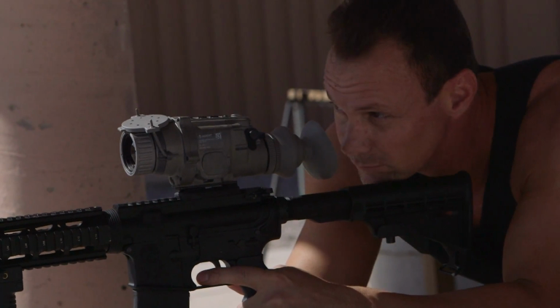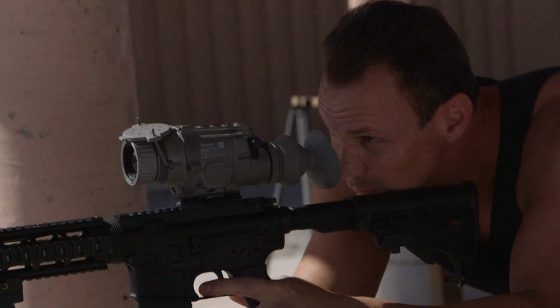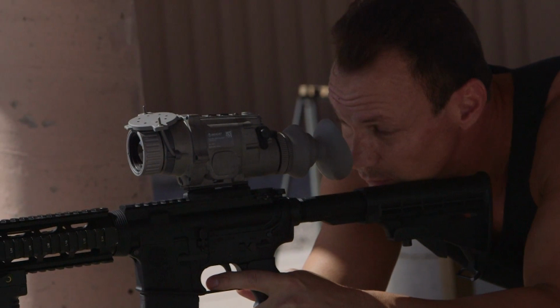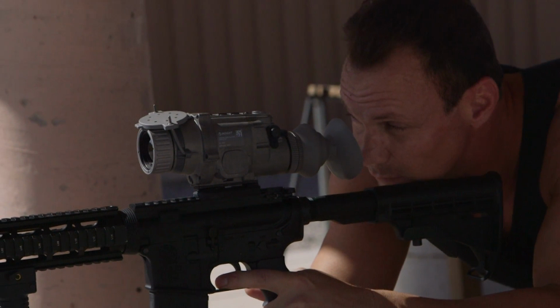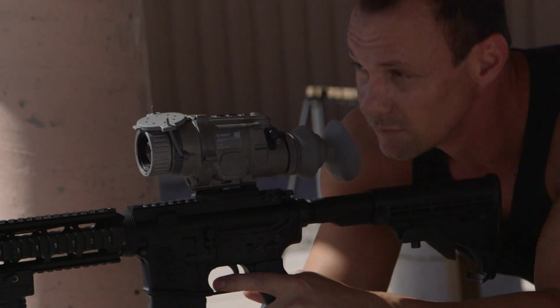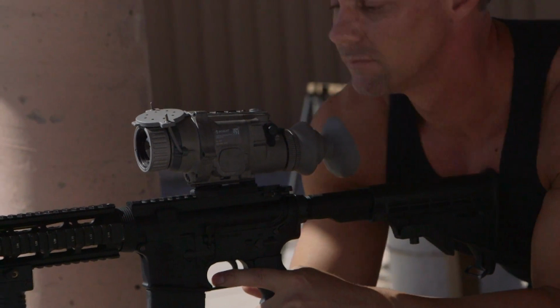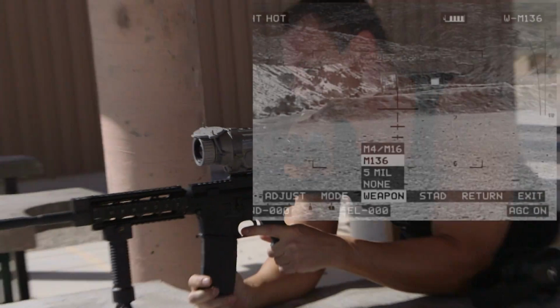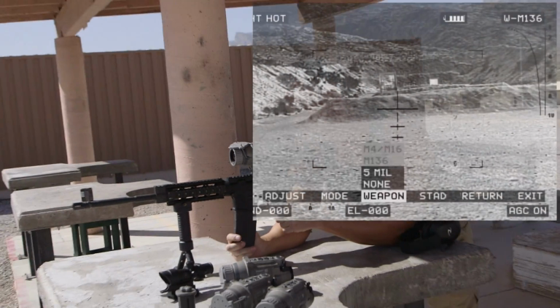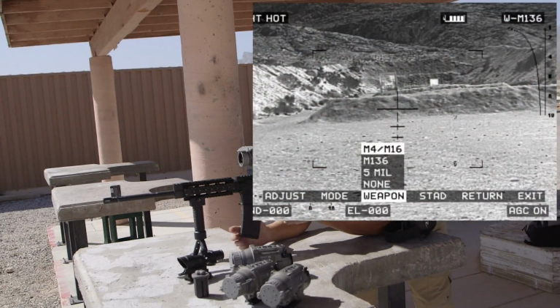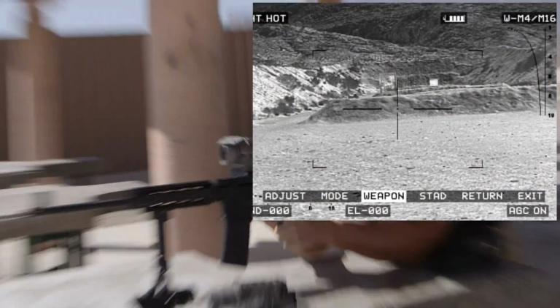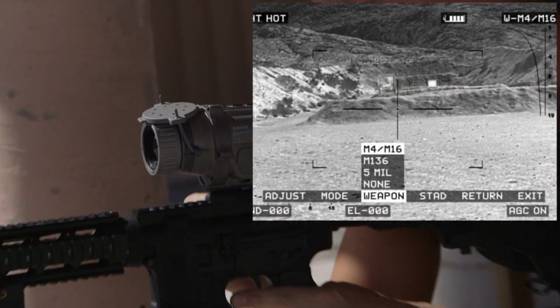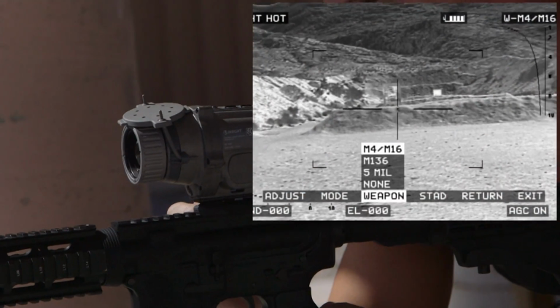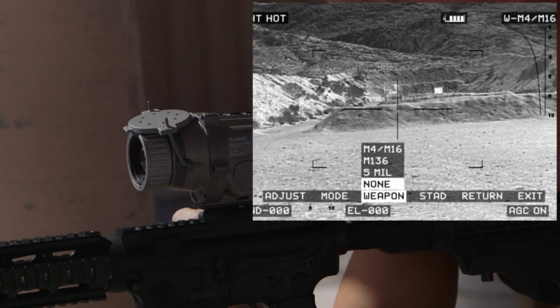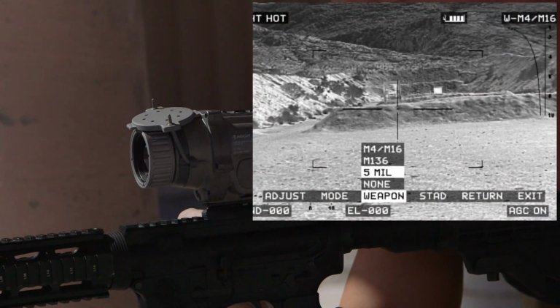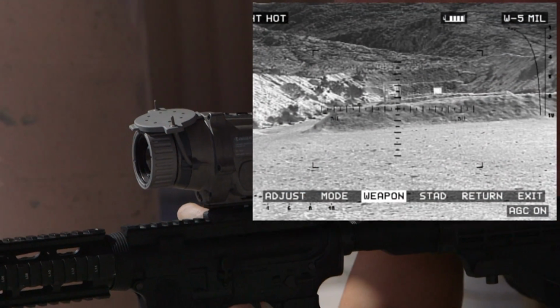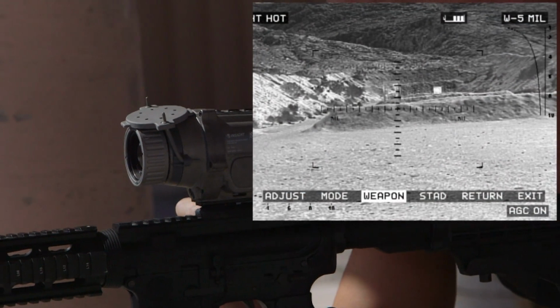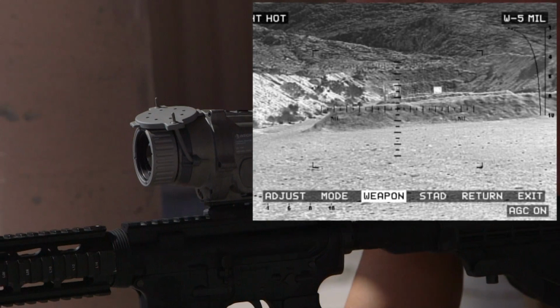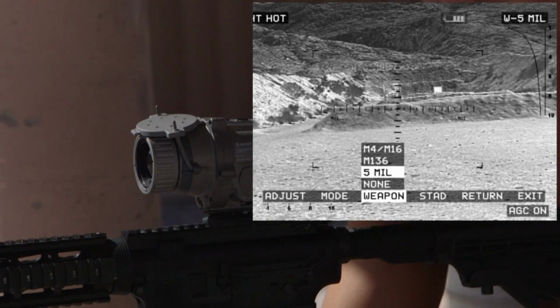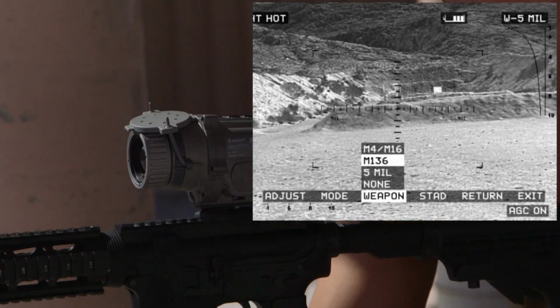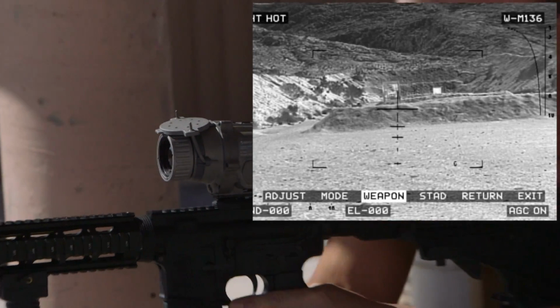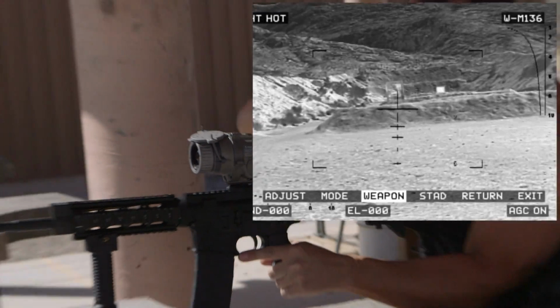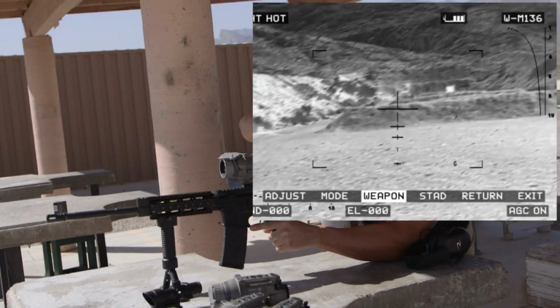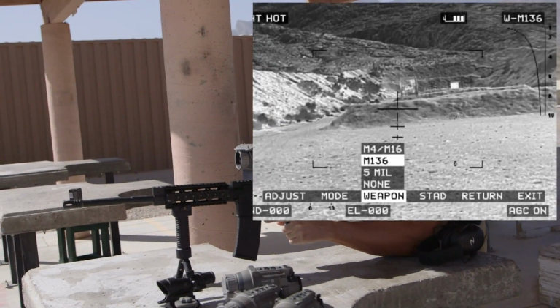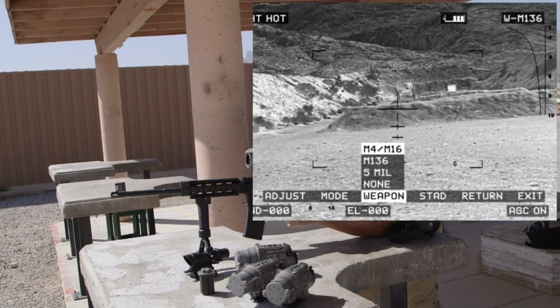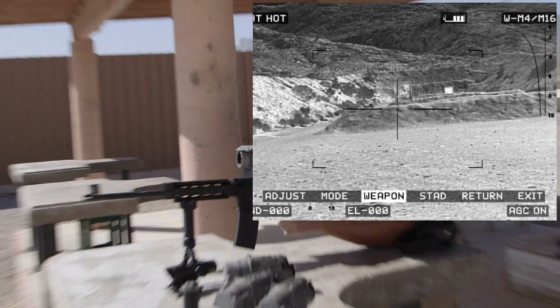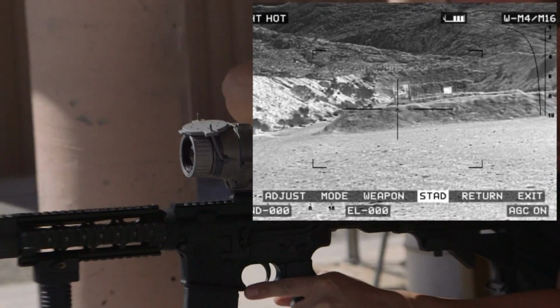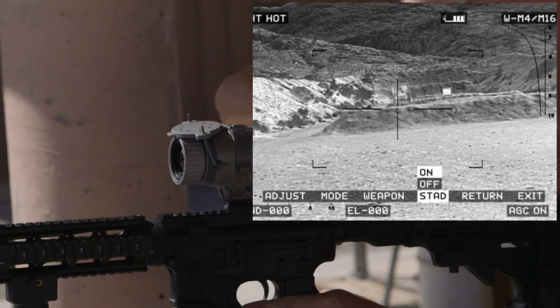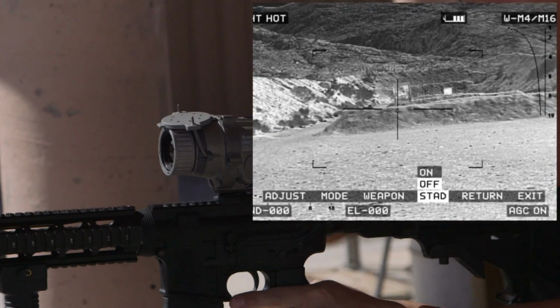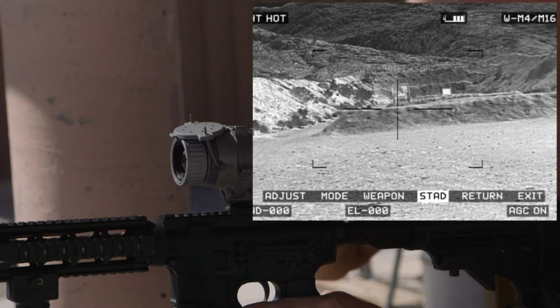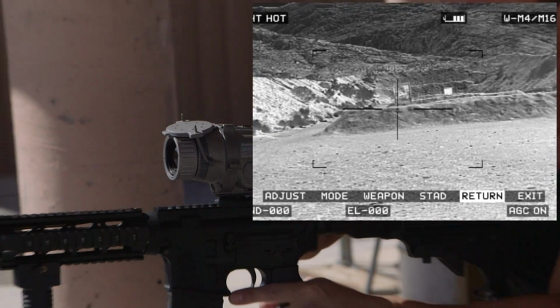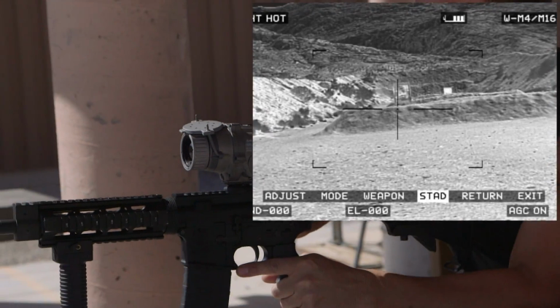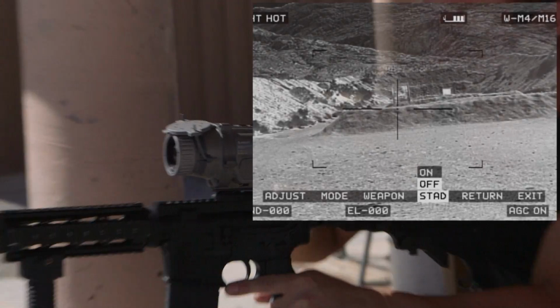You've got reticles in there for the different guns, your stadiometric display — we turn that on, get that sighted in, and we can just shoot with this thing as a stand-alone. It looks pretty good.